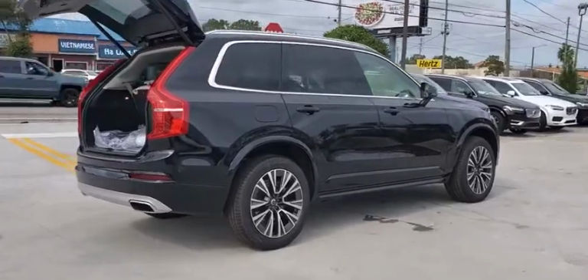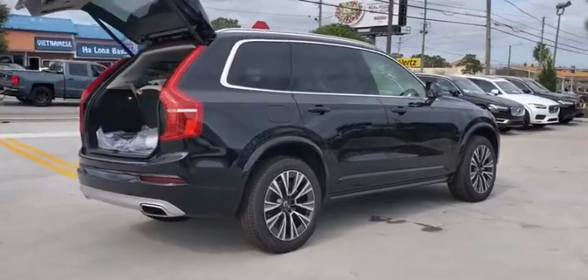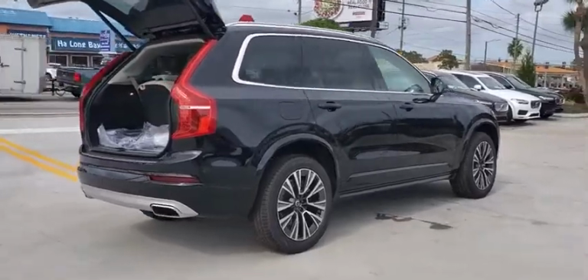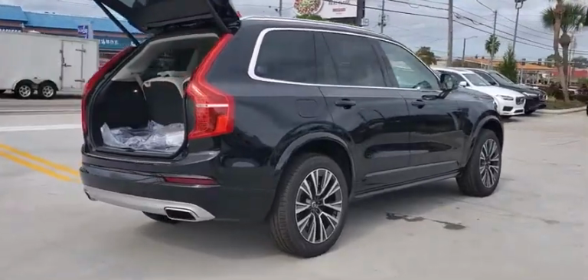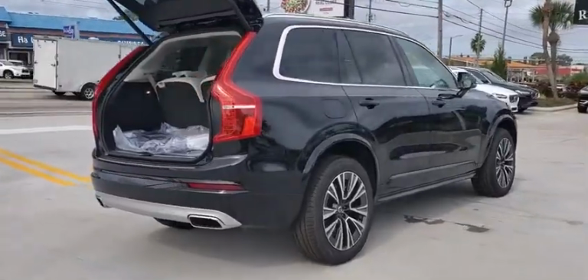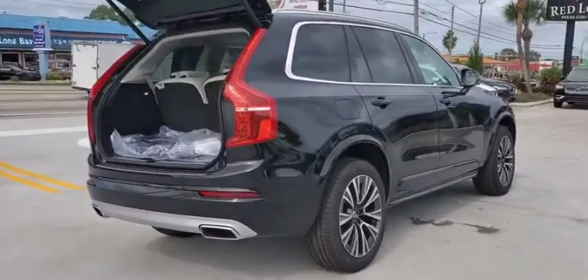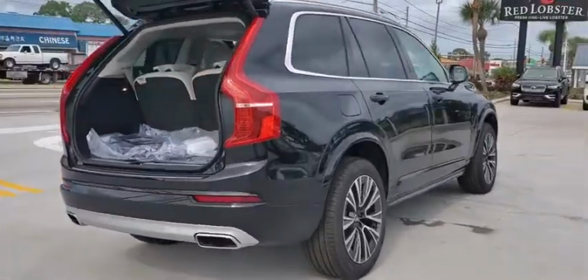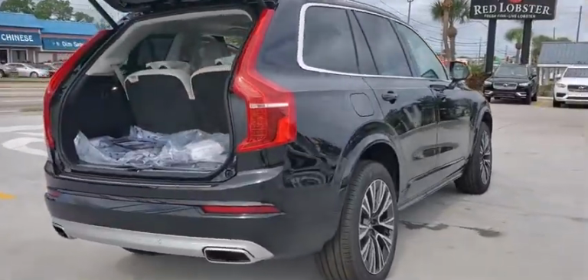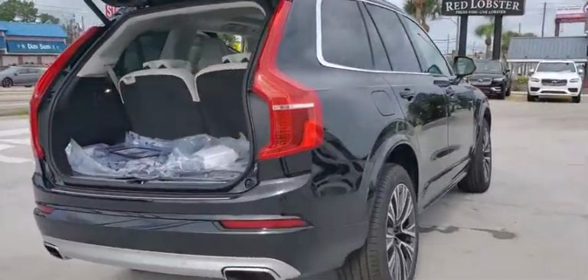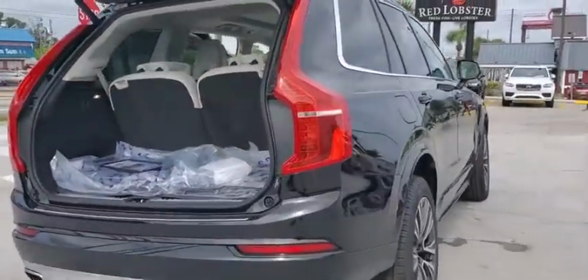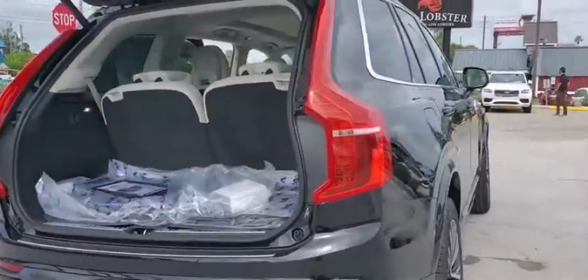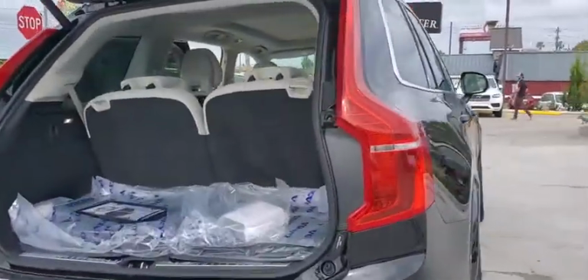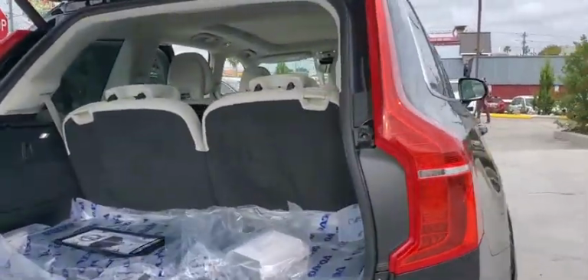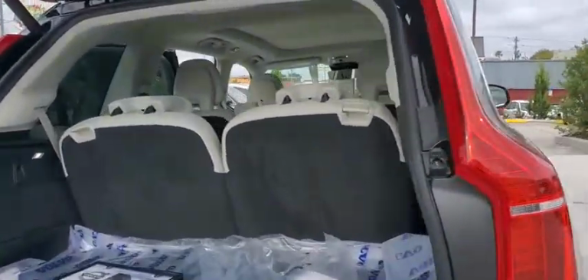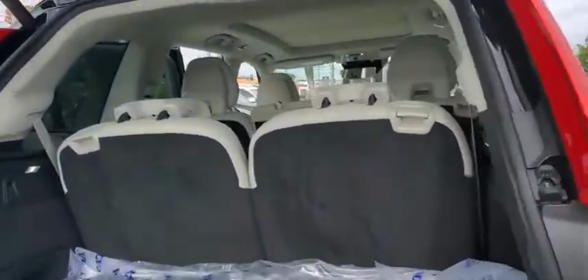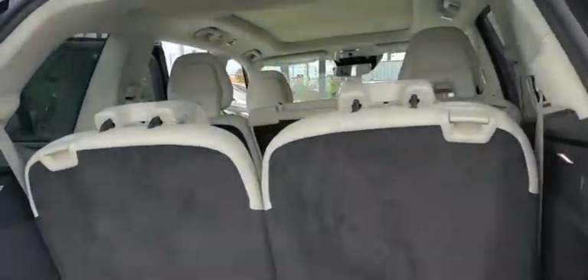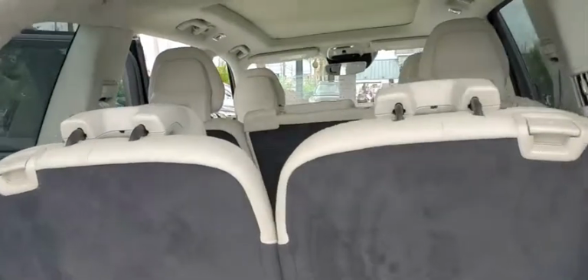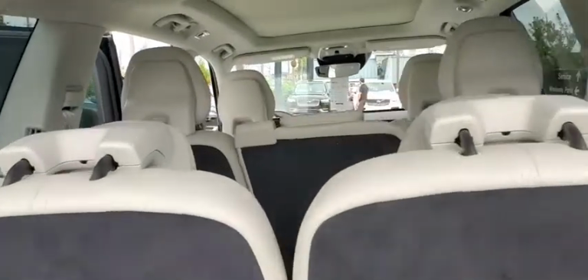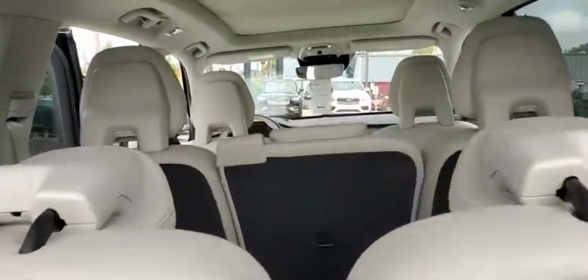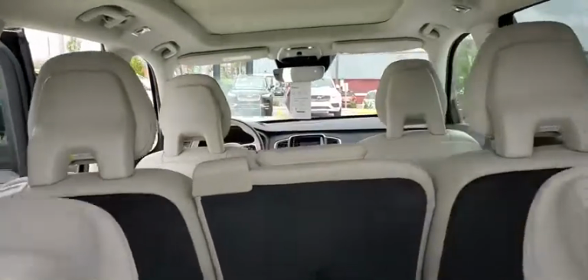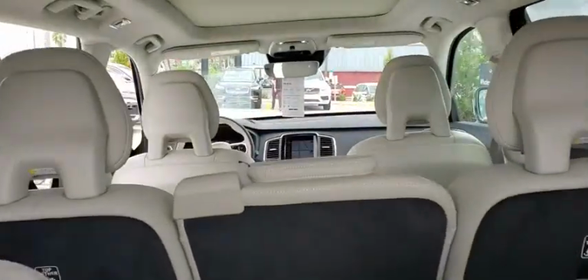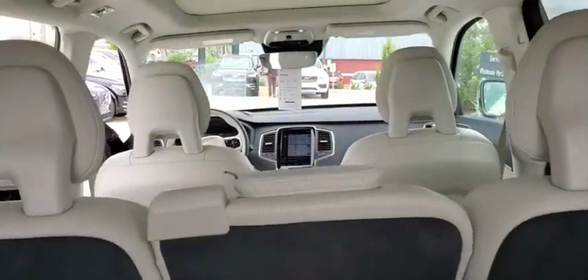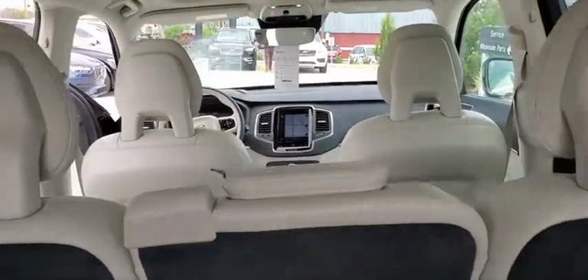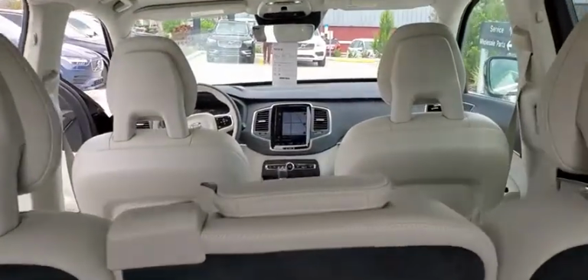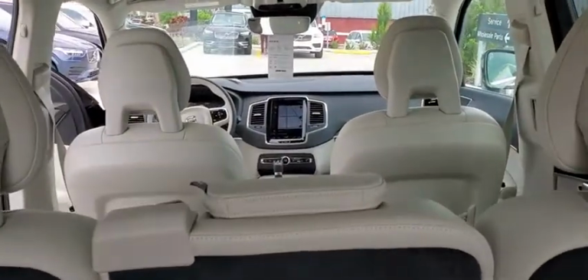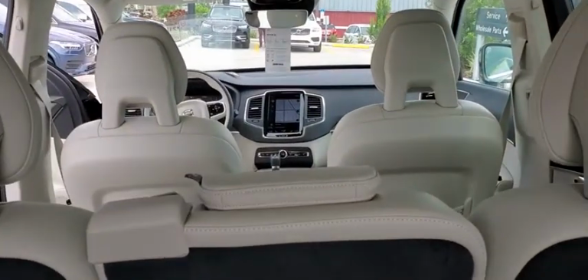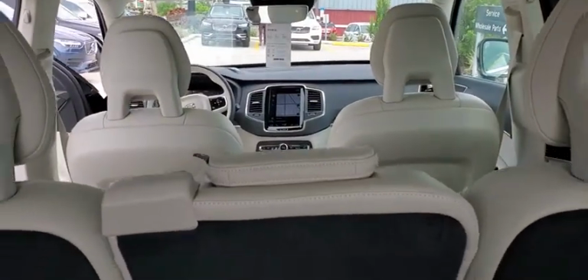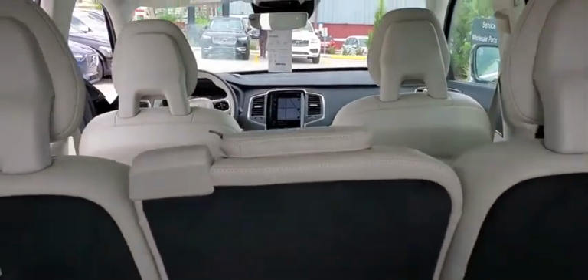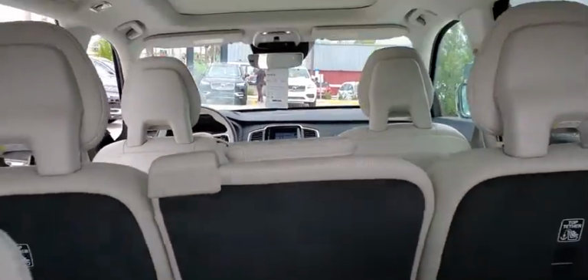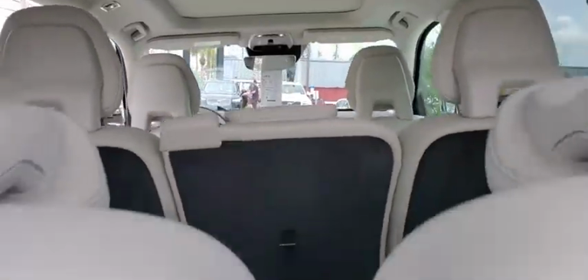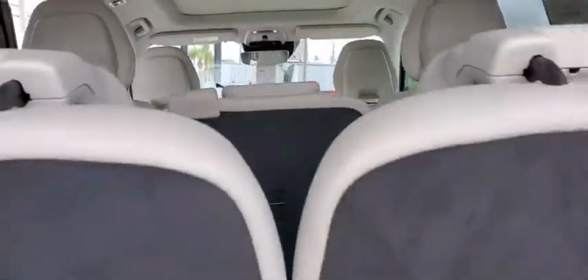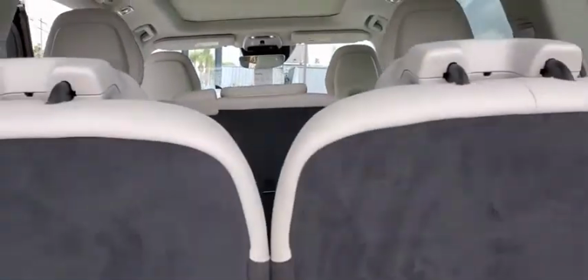Here are some of this vehicle's great options: backup camera, power passenger seat, keyless entry, remote engine start, navigation system, all-wheel drive.